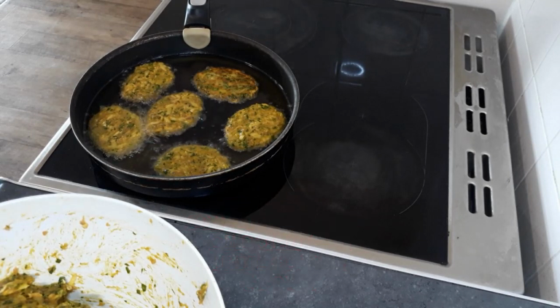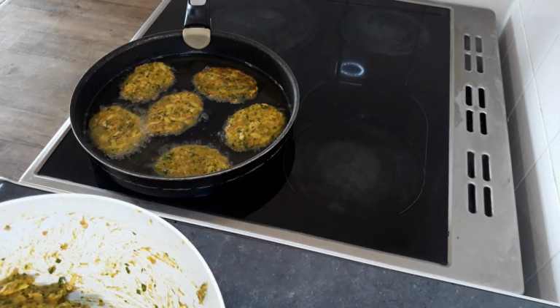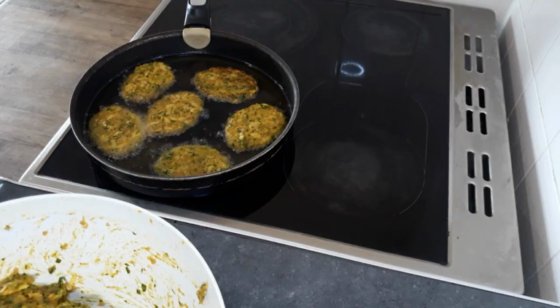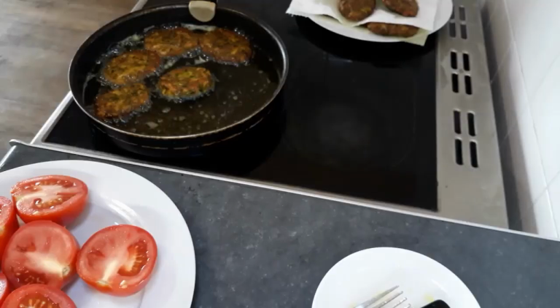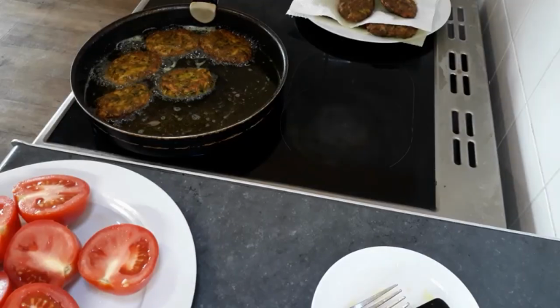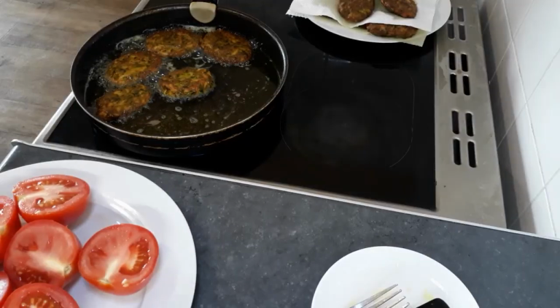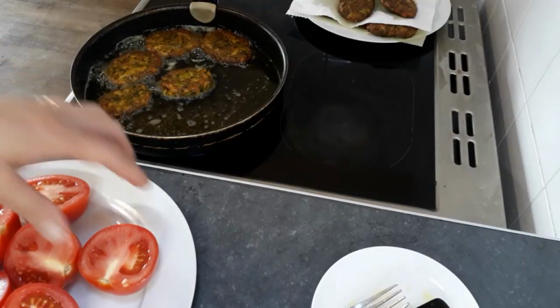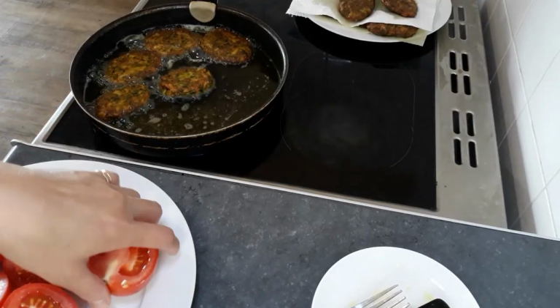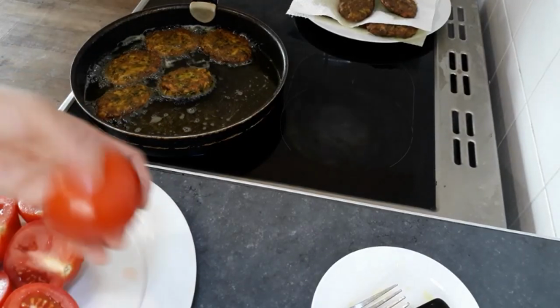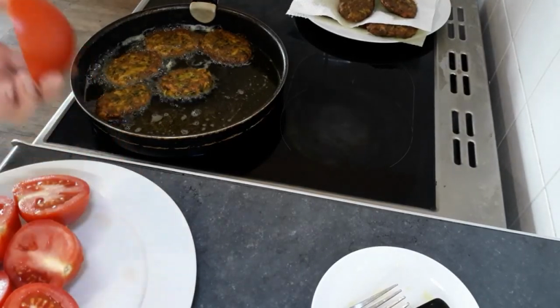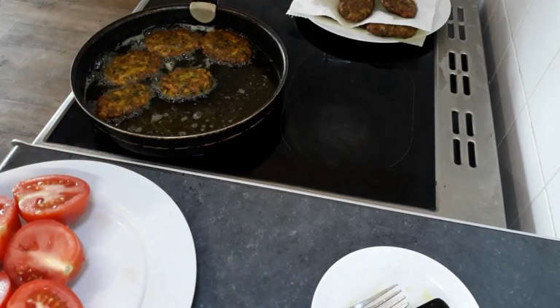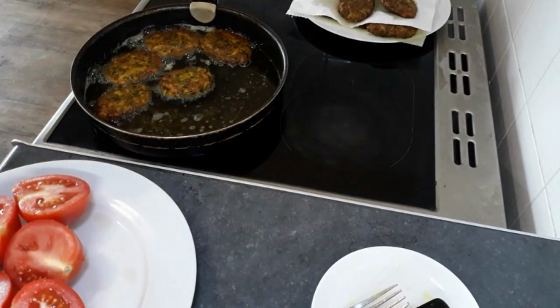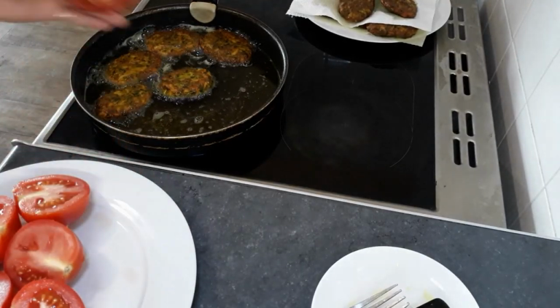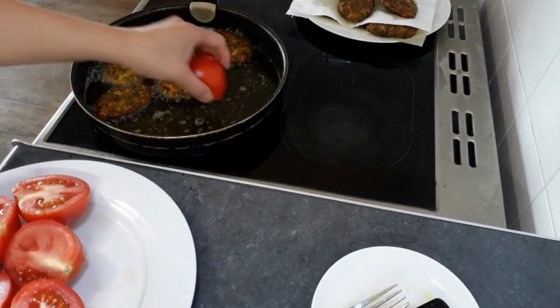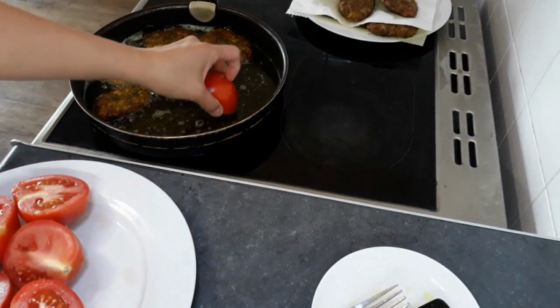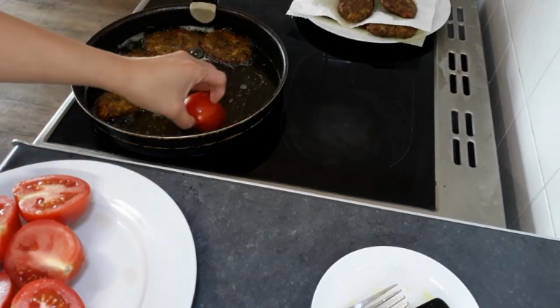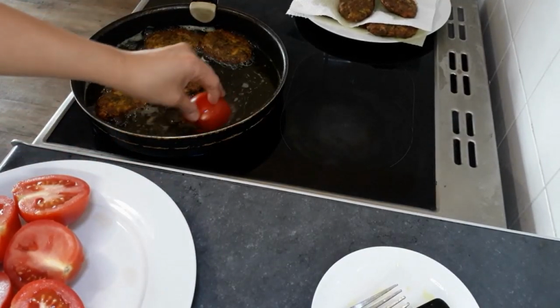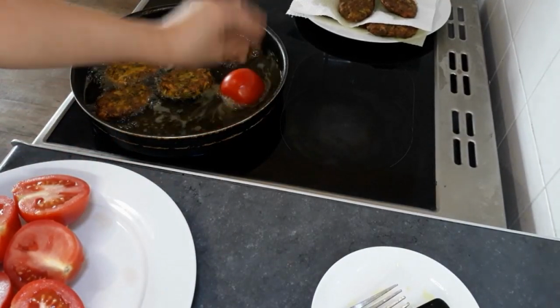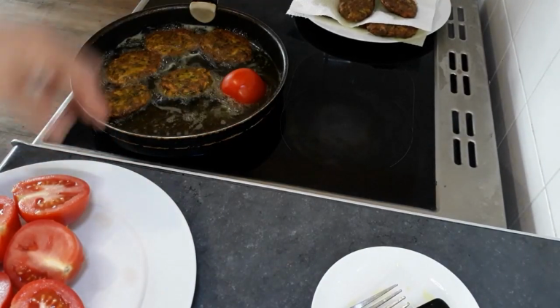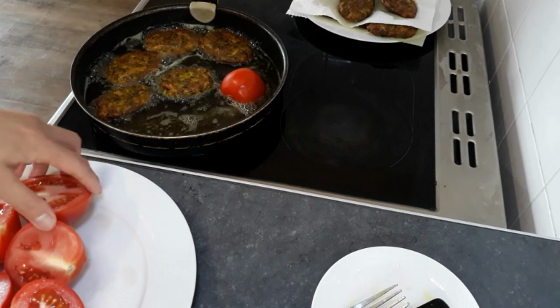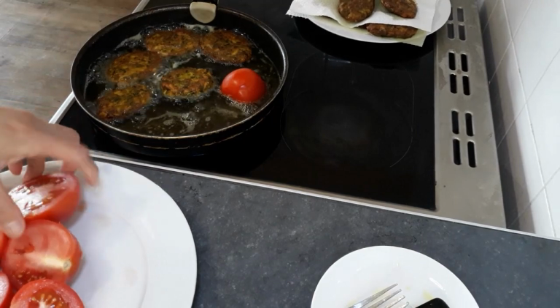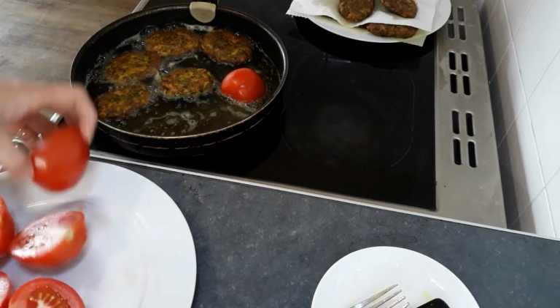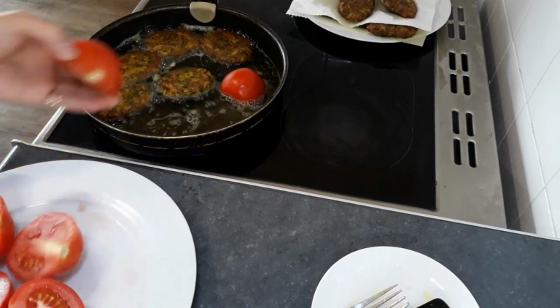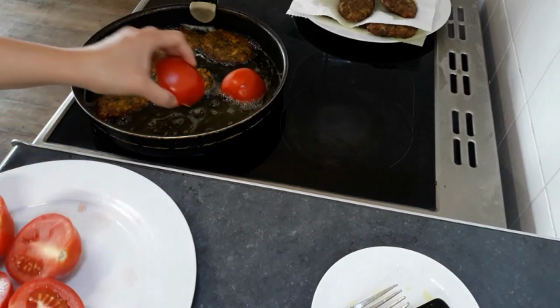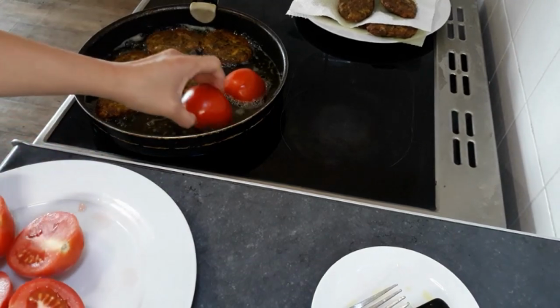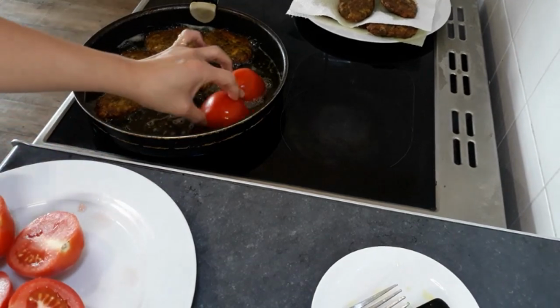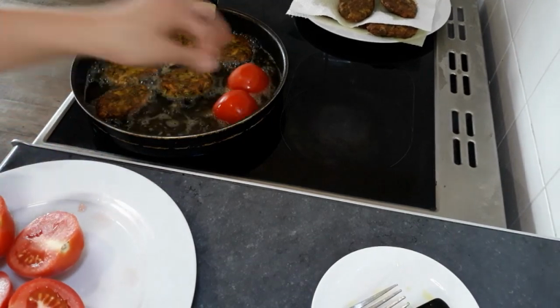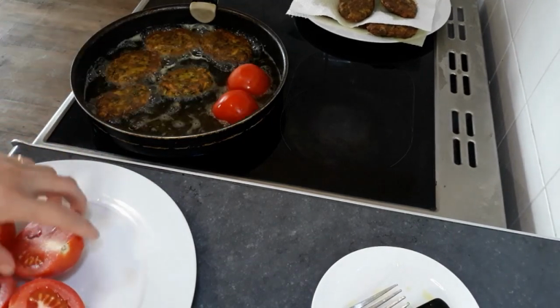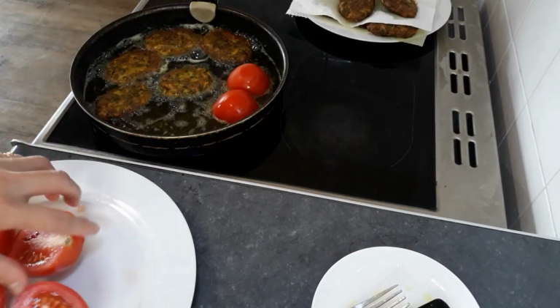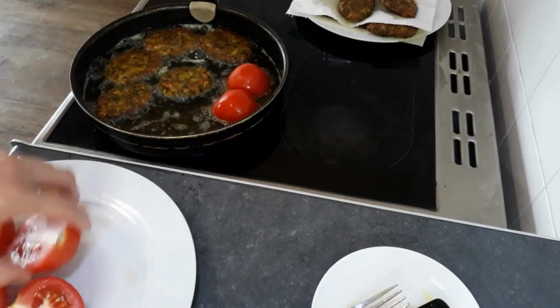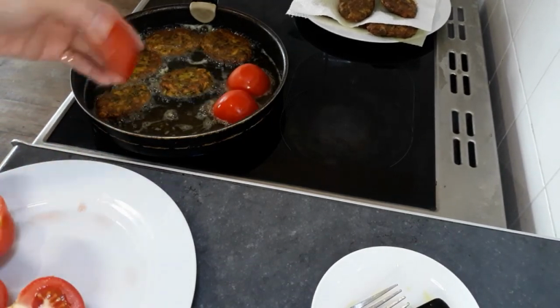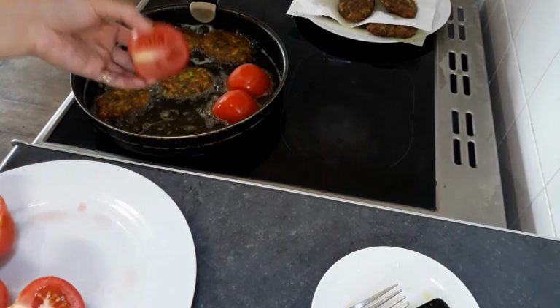In the same pan I will fry the tomato also — it always goes hand-in-hand.